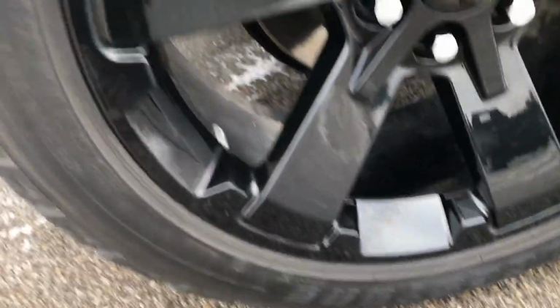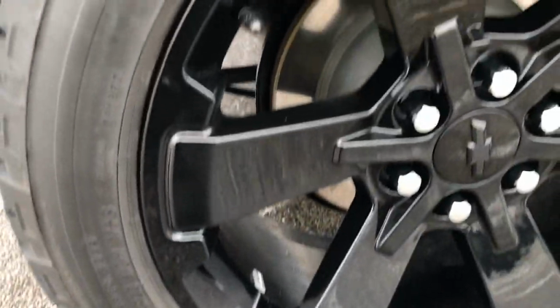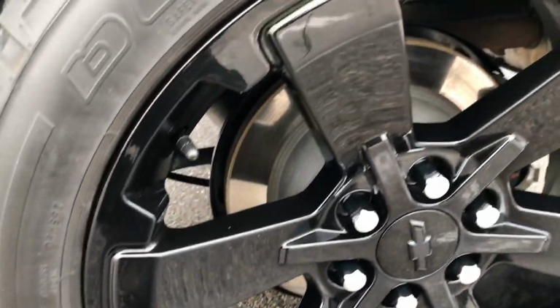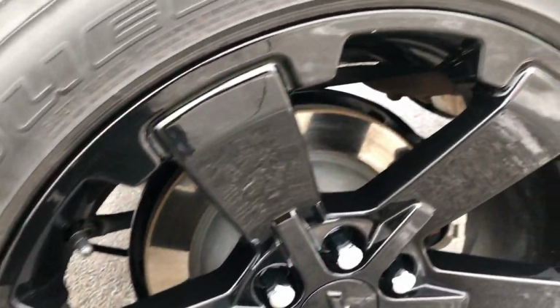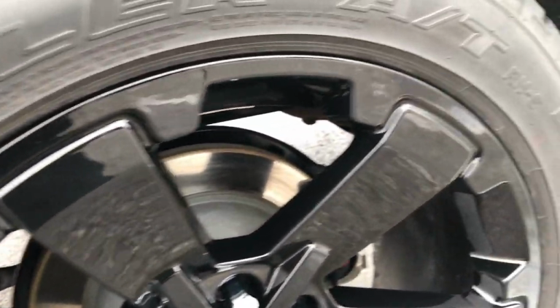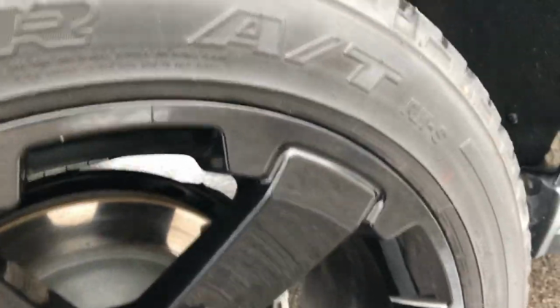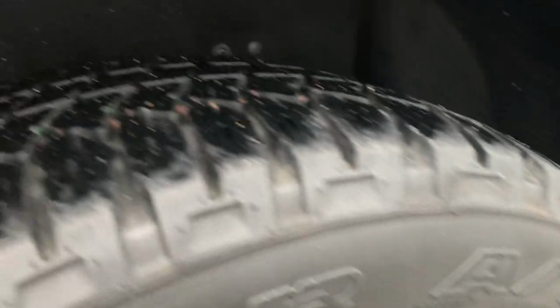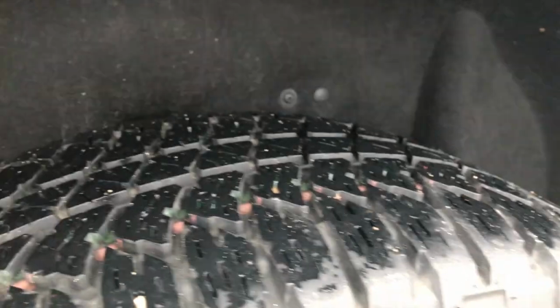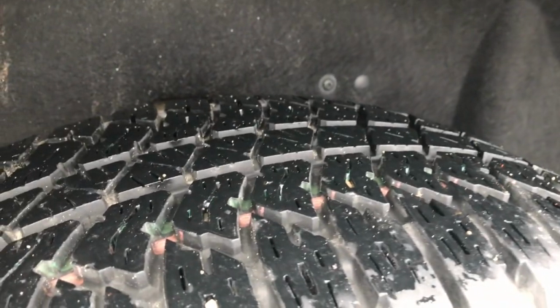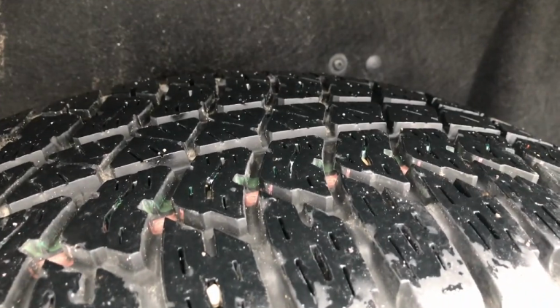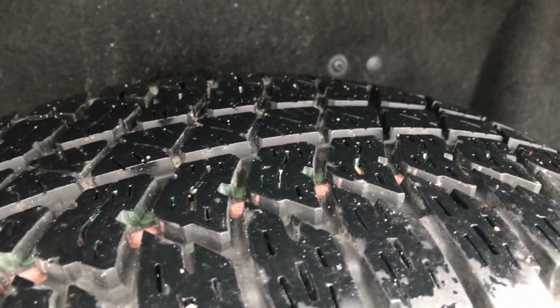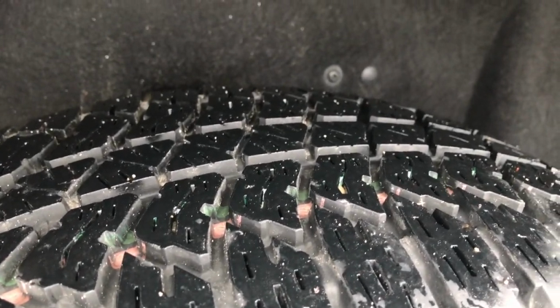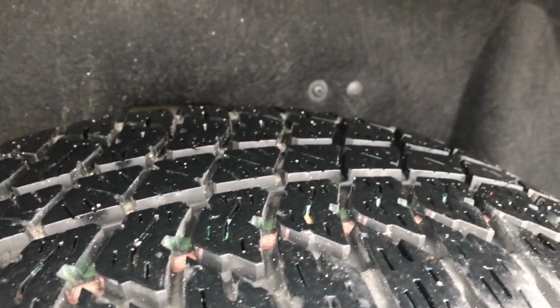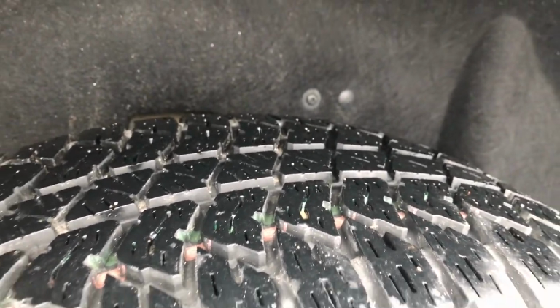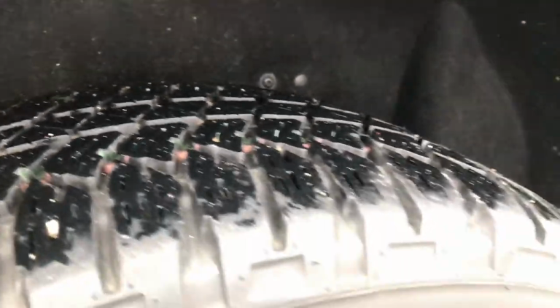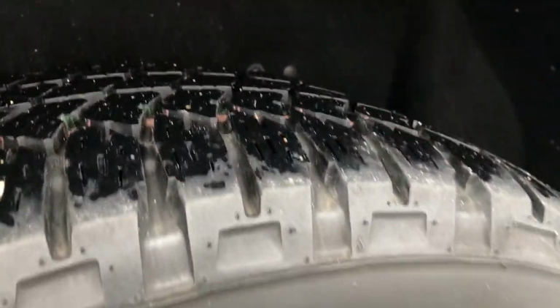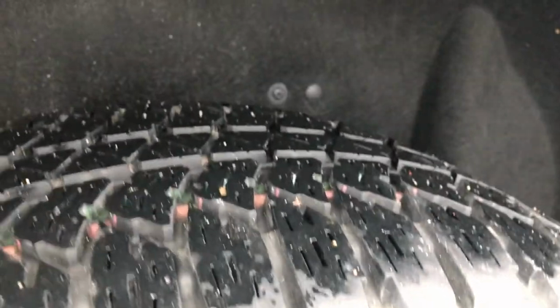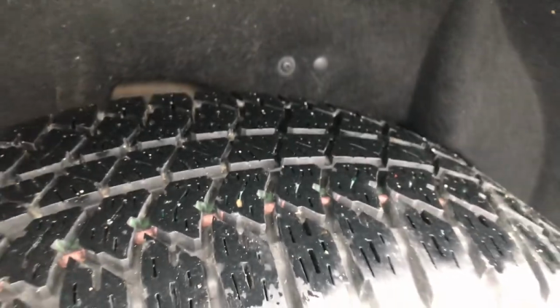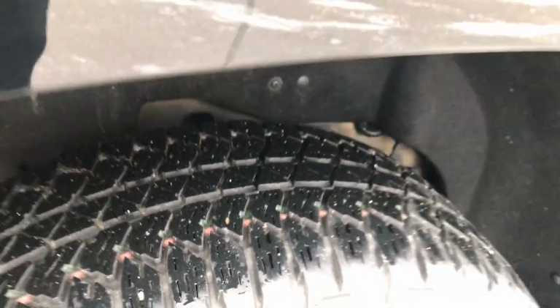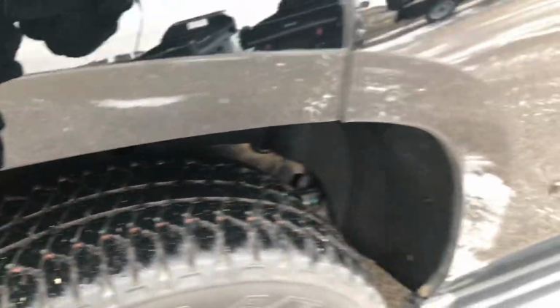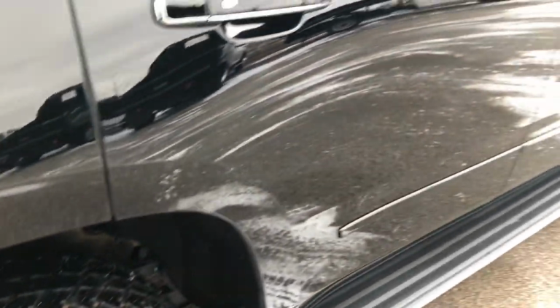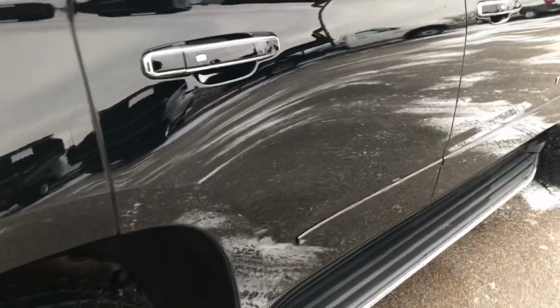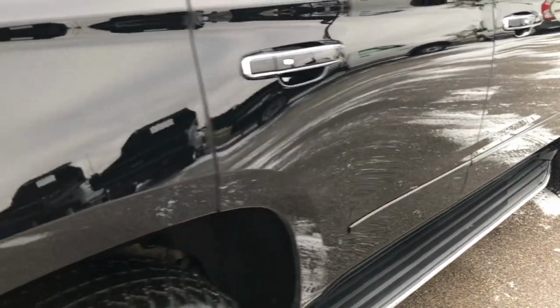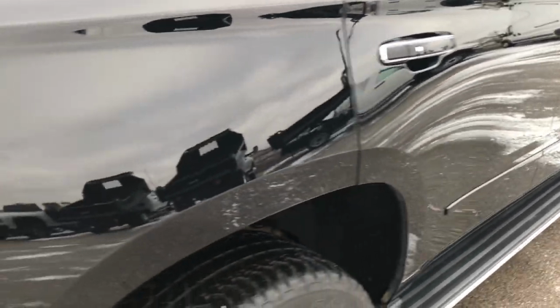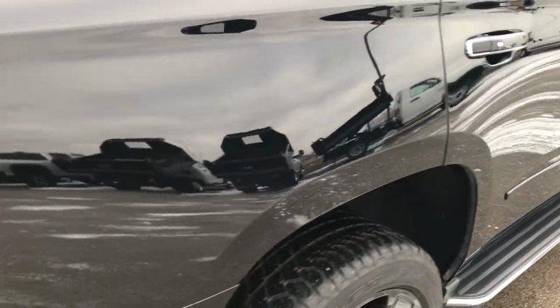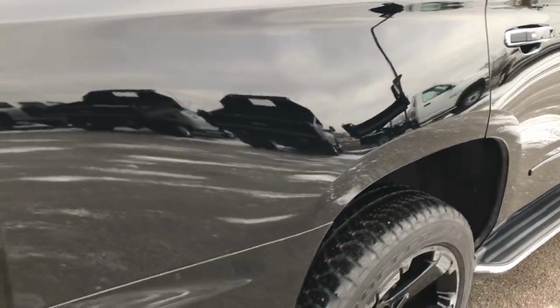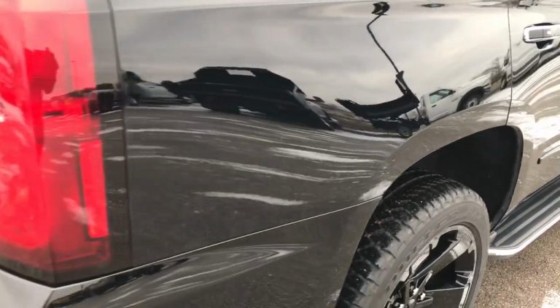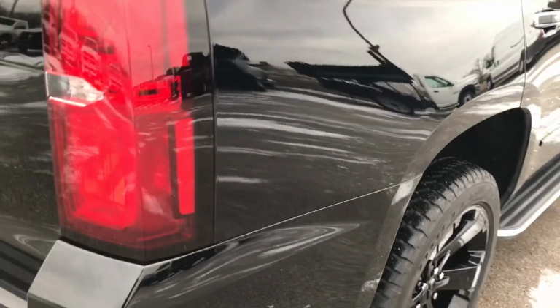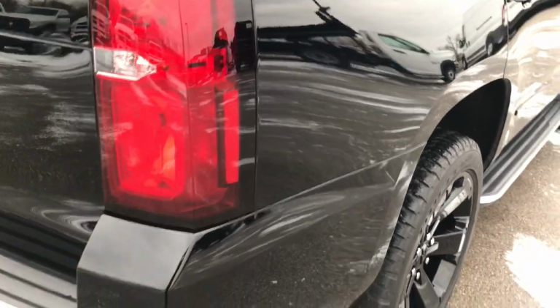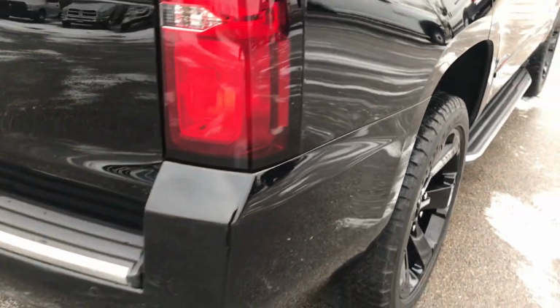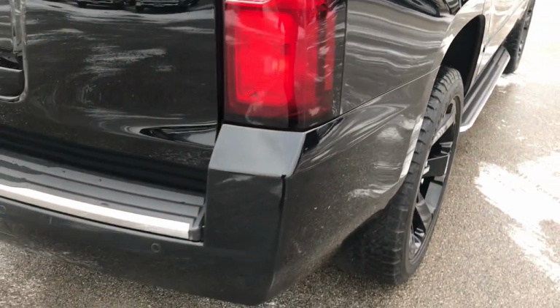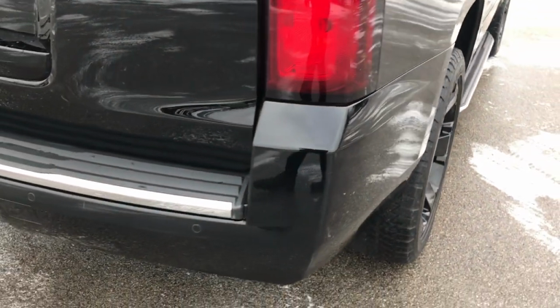The back rim is in excellent shape. The back tires actually look like they have just a little bit more tread than the front tires — I'd say 60 to 70% on those back tires. Very, very clean down this side of the vehicle.